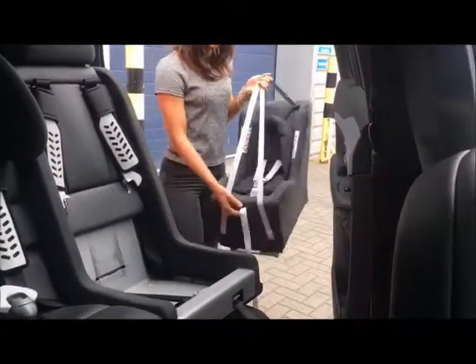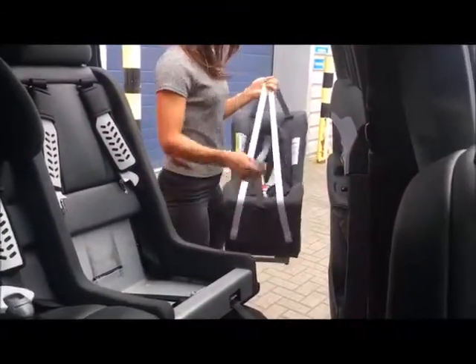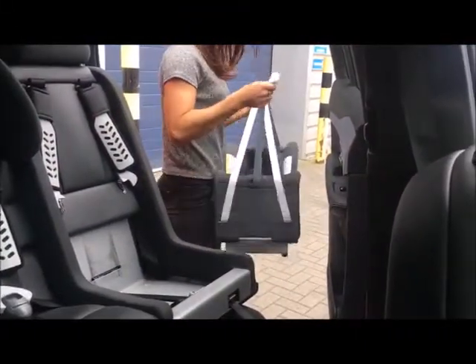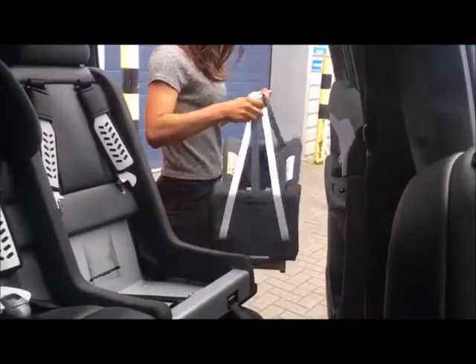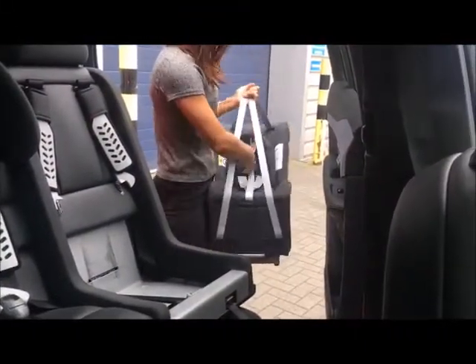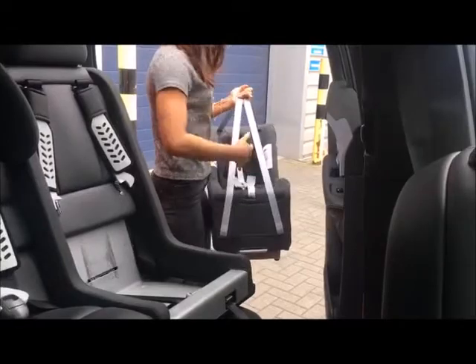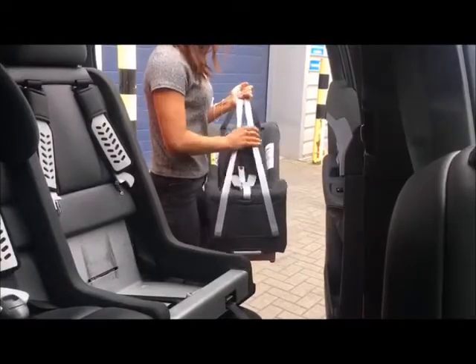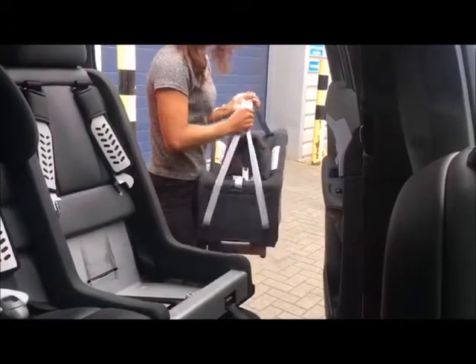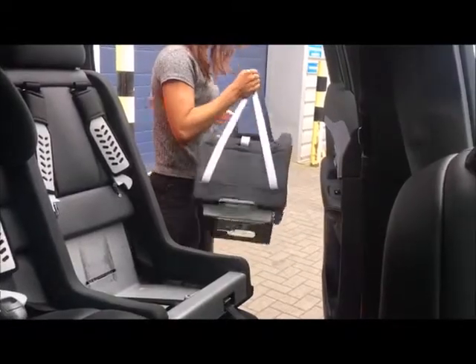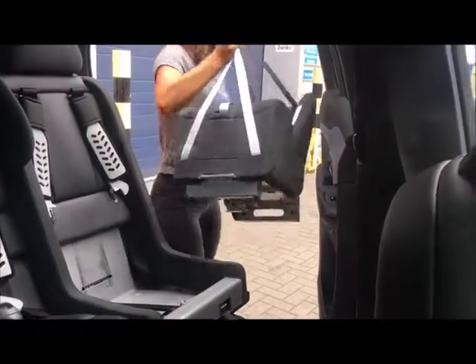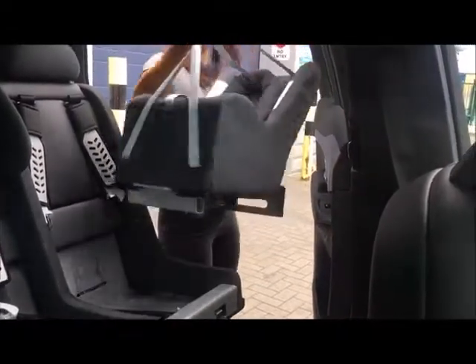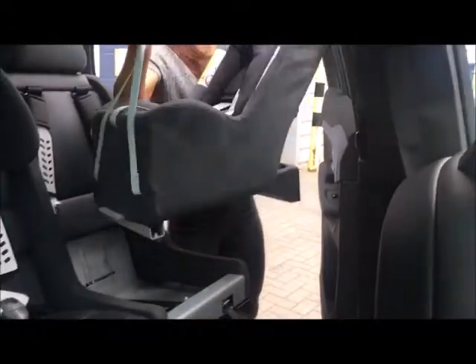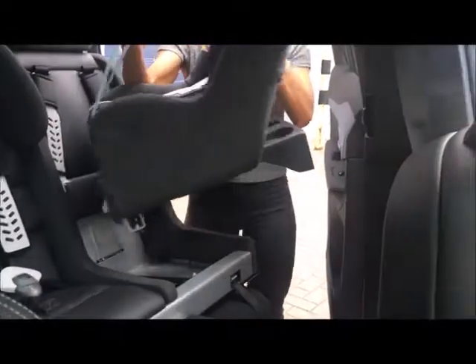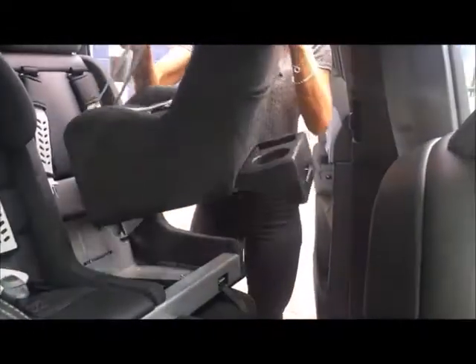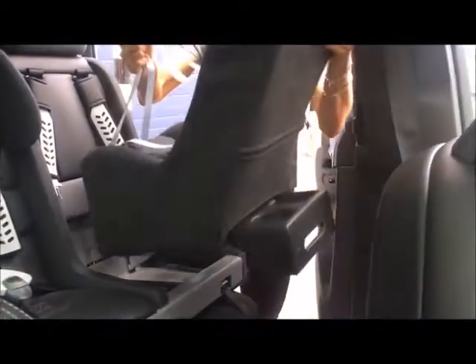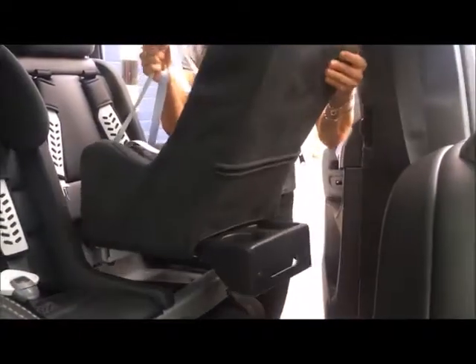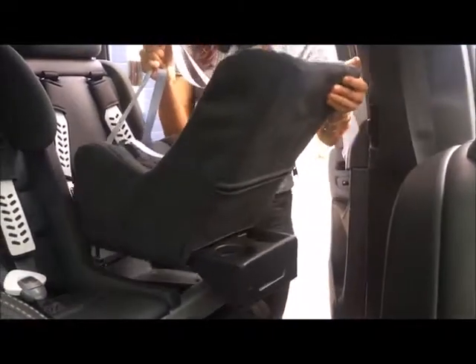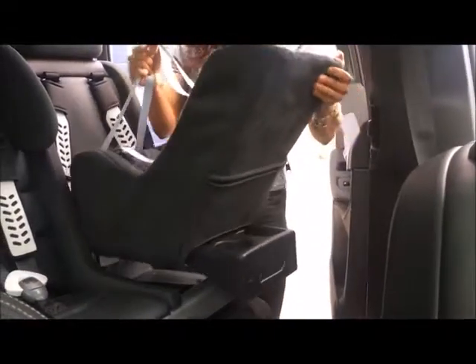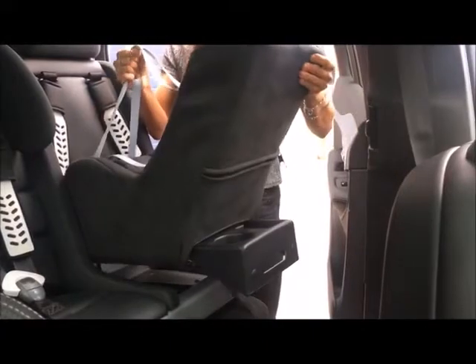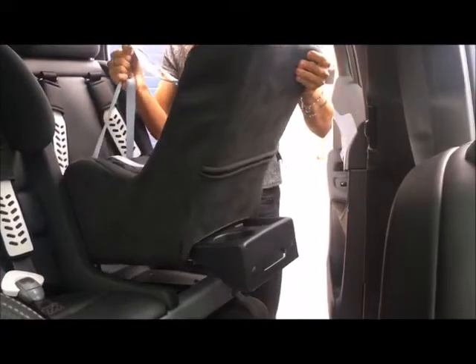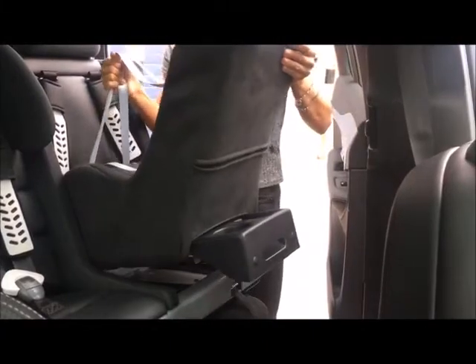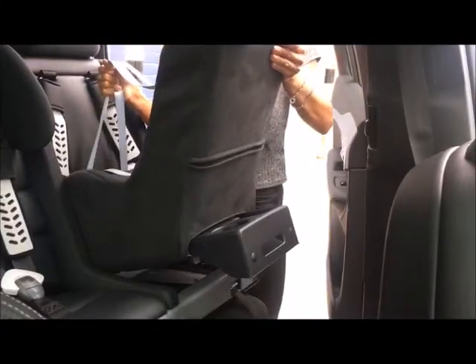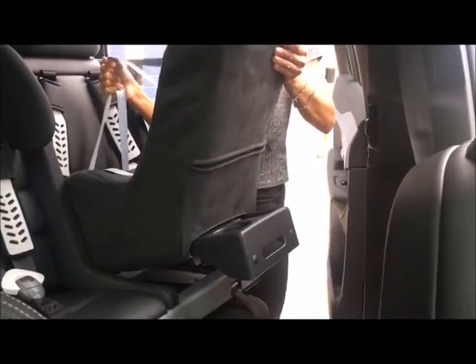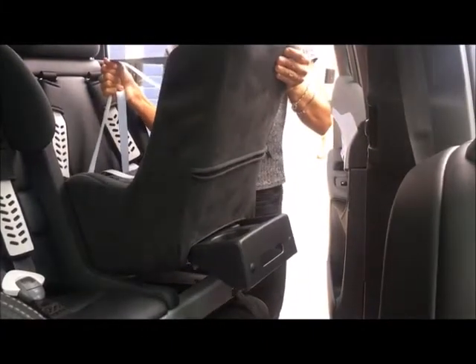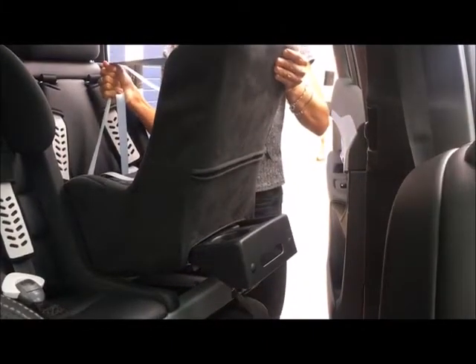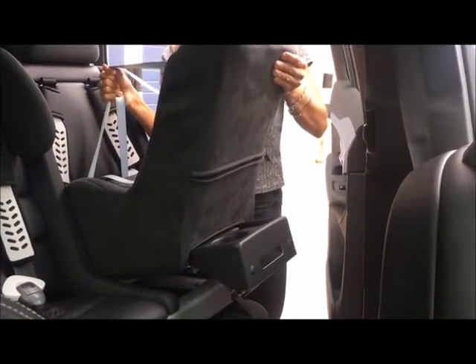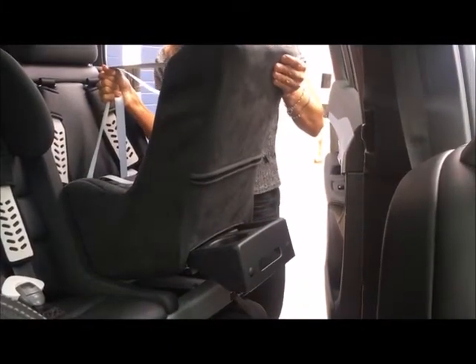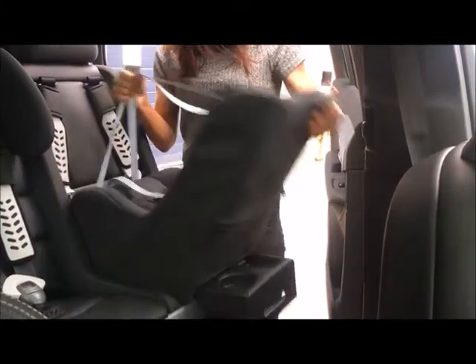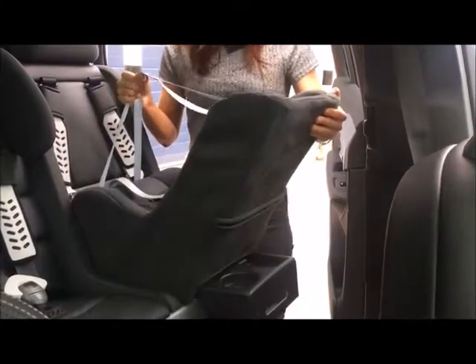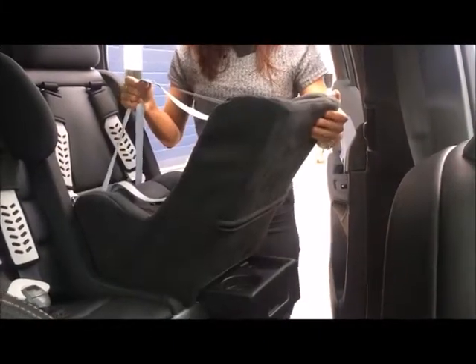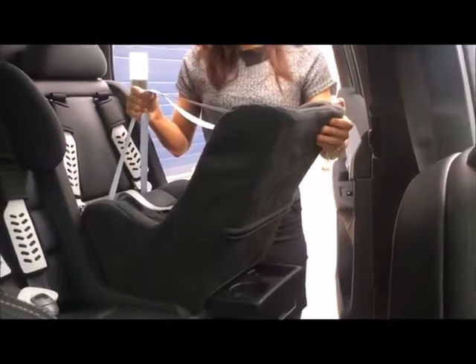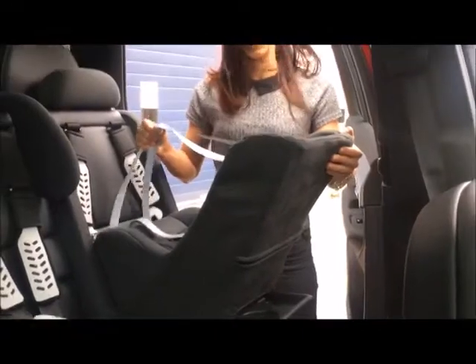Make sure the pull cord's inside the Minimac so it doesn't obstruct, and then with the carry handles just lift it in, push it to the back of the seat, and once you feel that tongue go into the slot just drop it down like that.